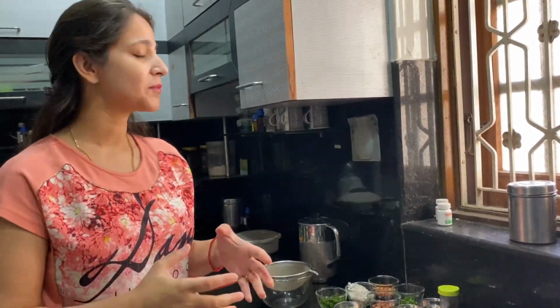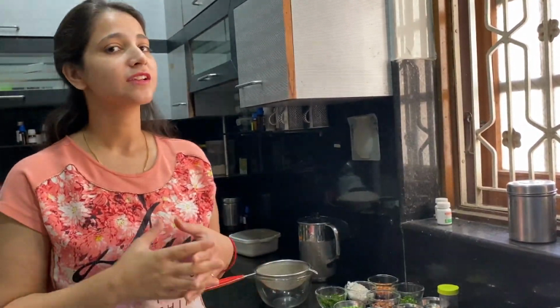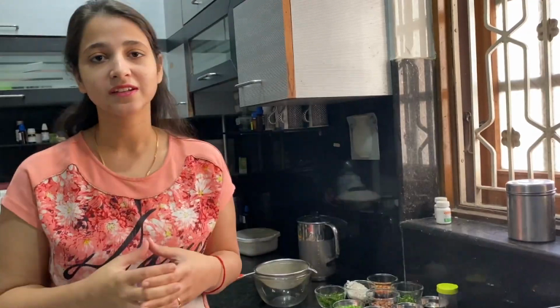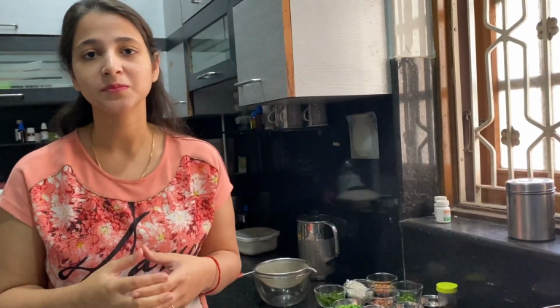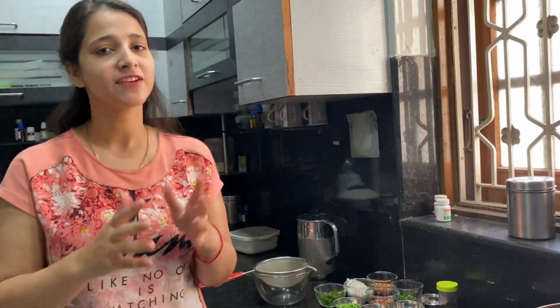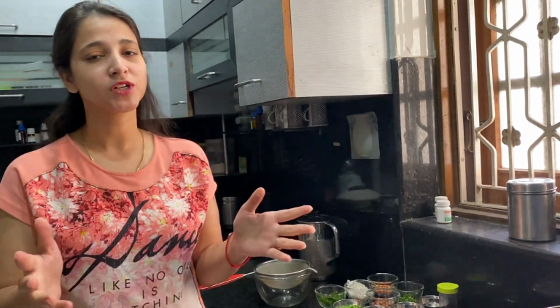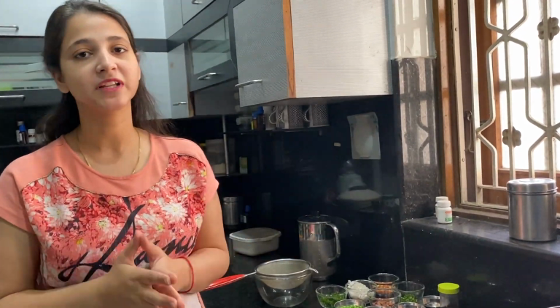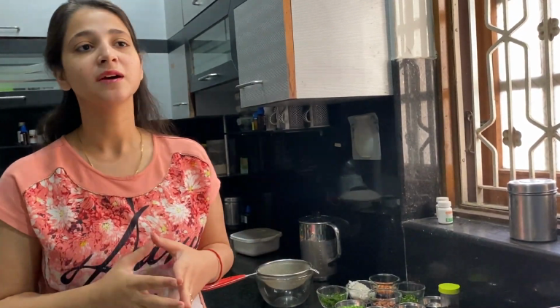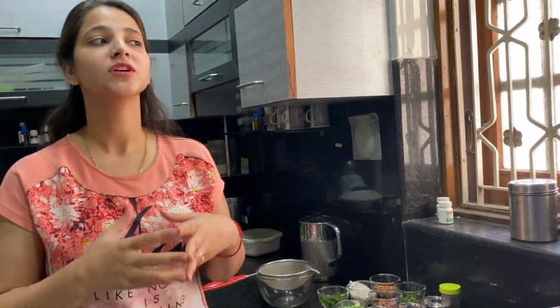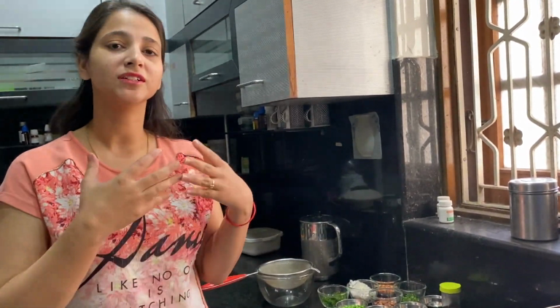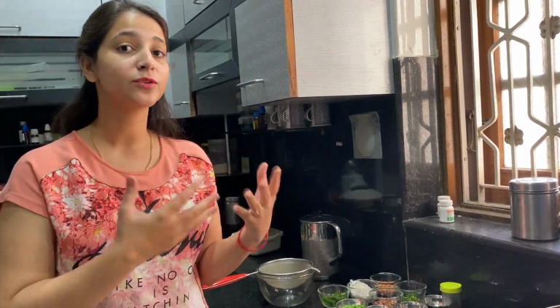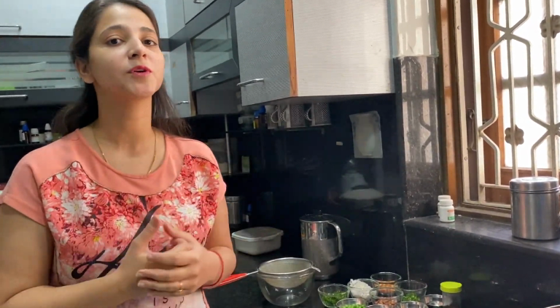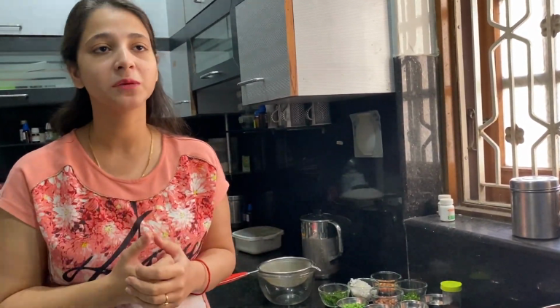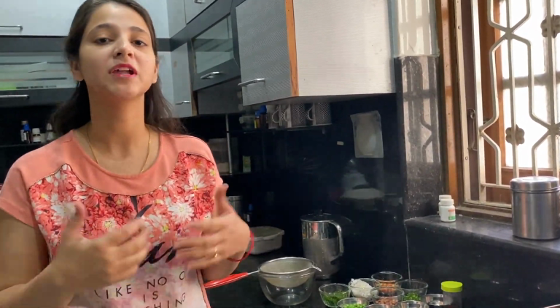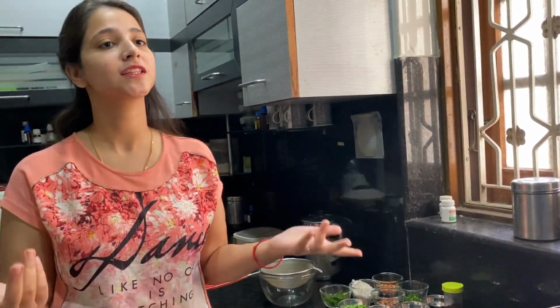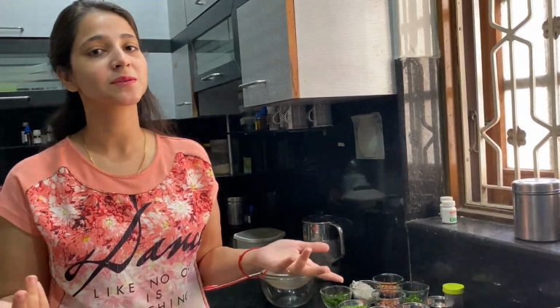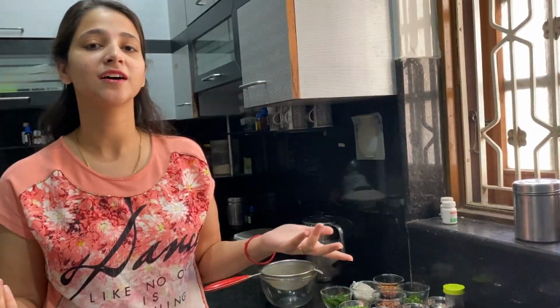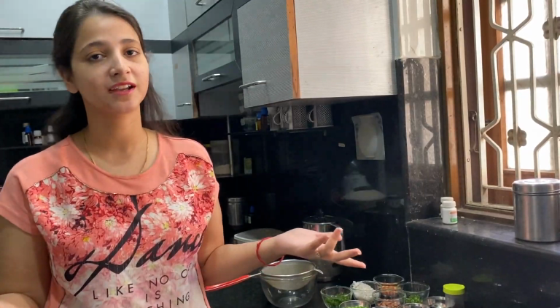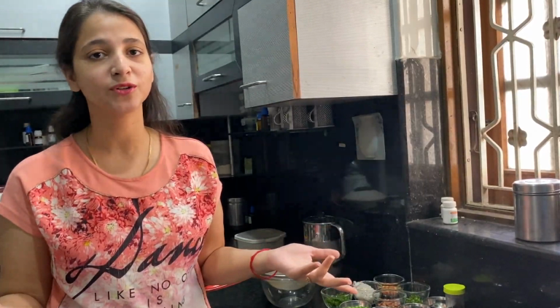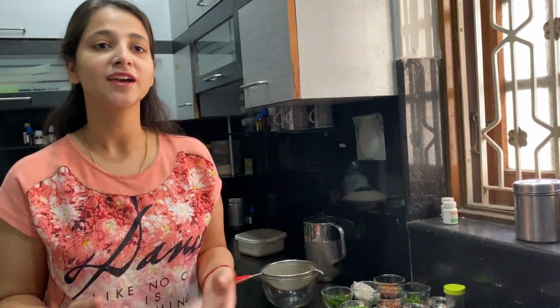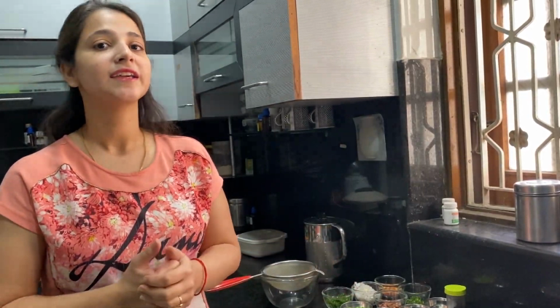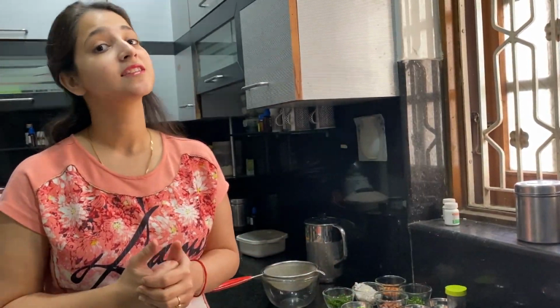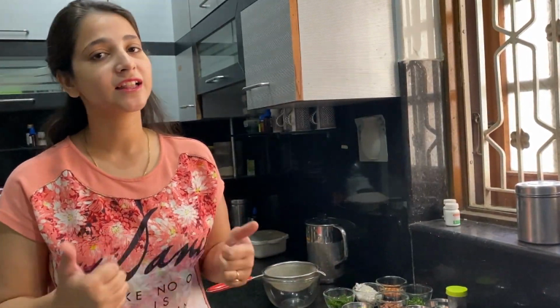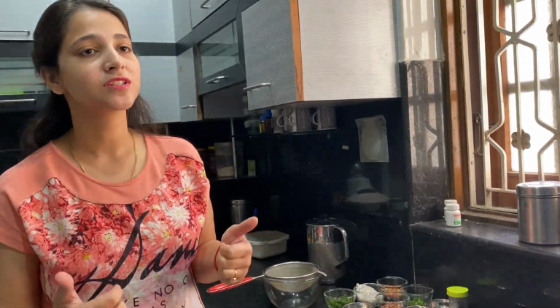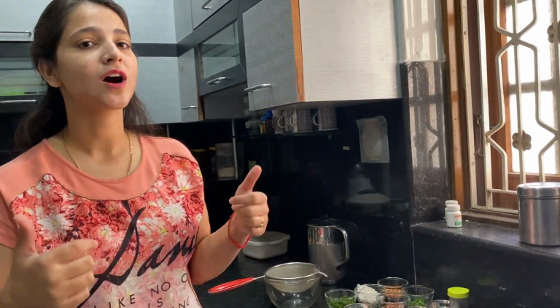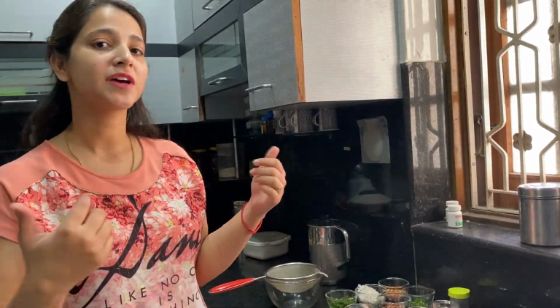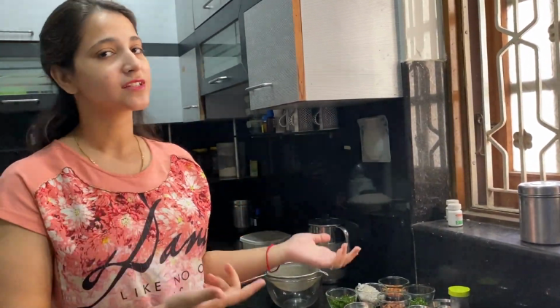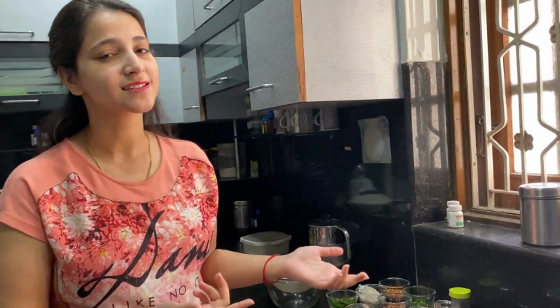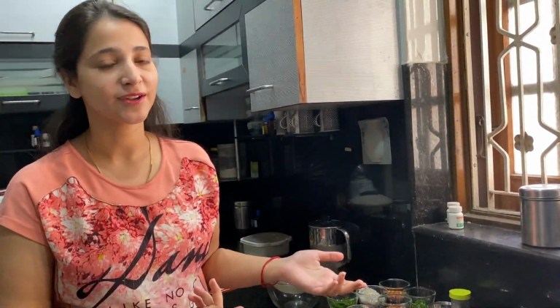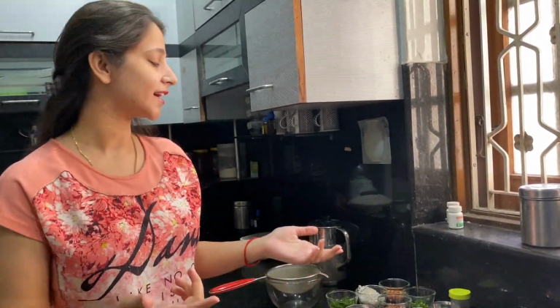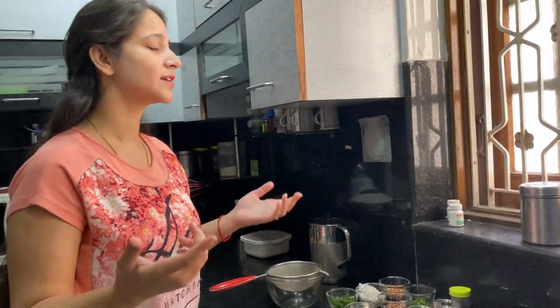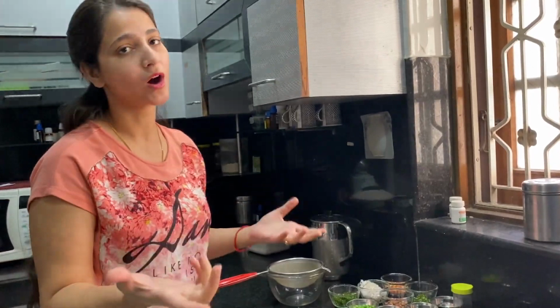Today's recipe is very simple. There will be a lot of videos on it. It's a healthy one, so I'm going to discuss it today. That's Poha.